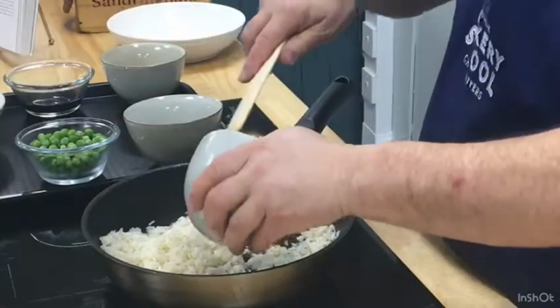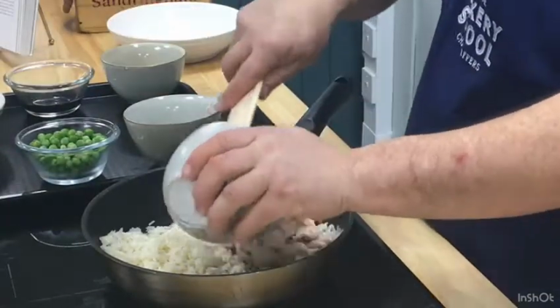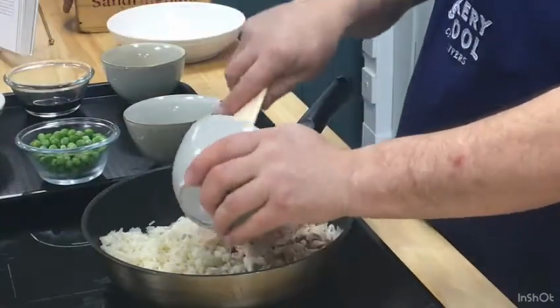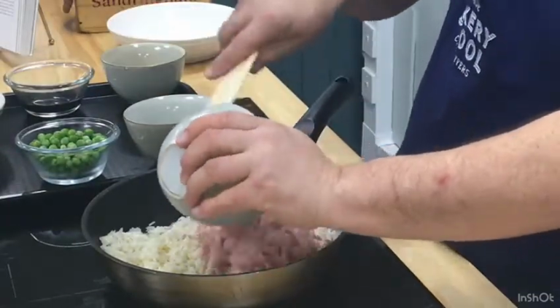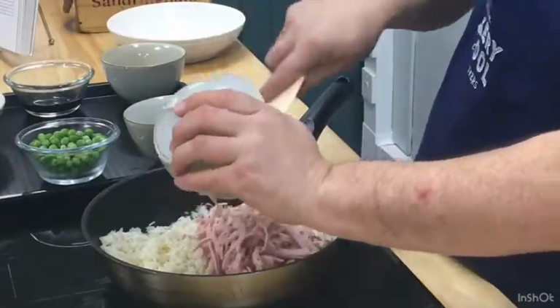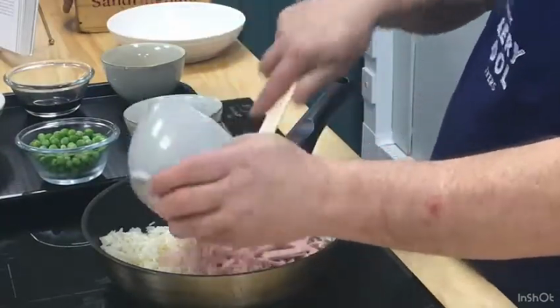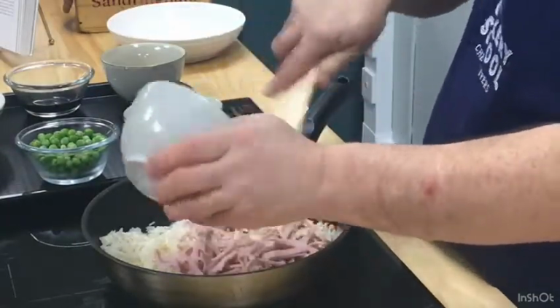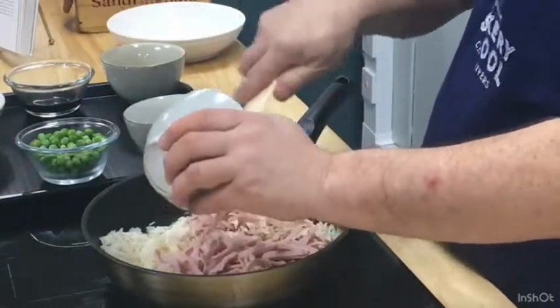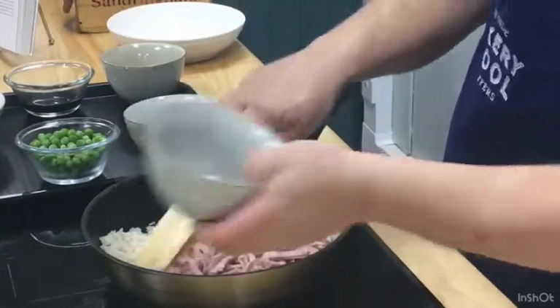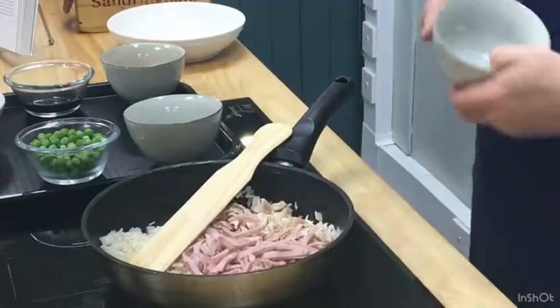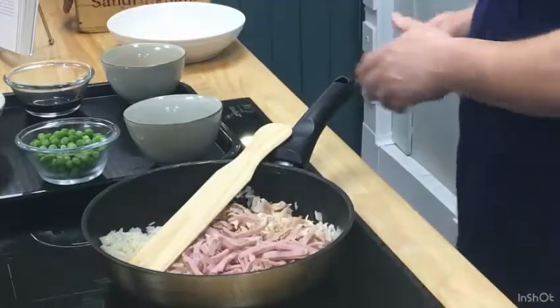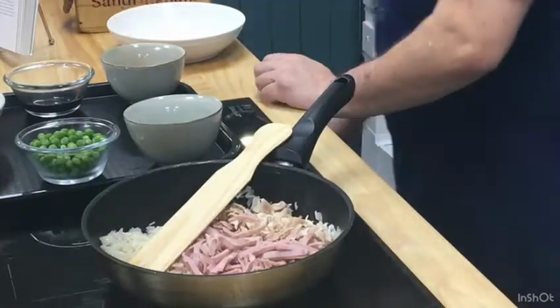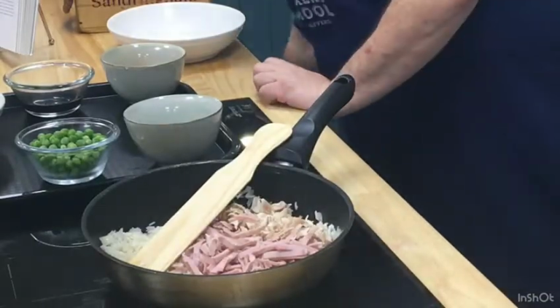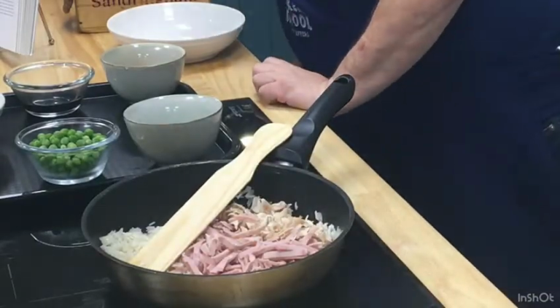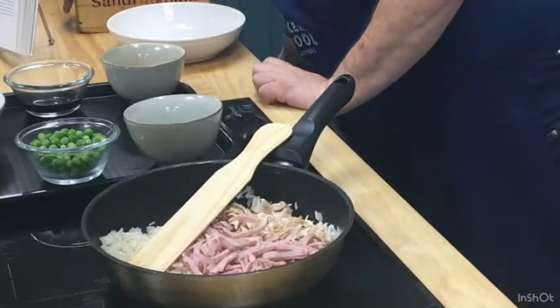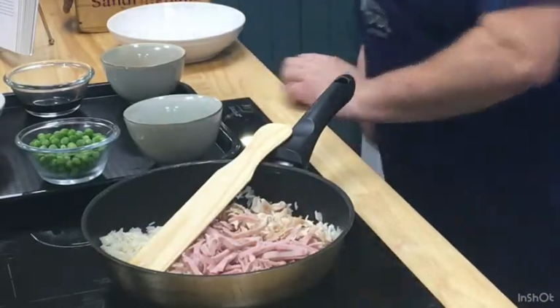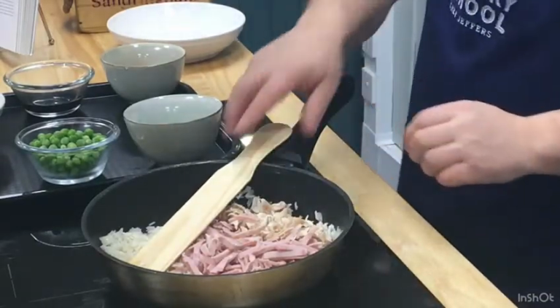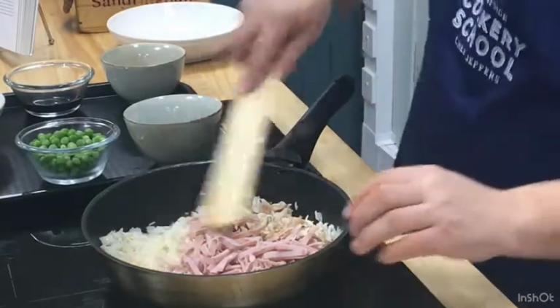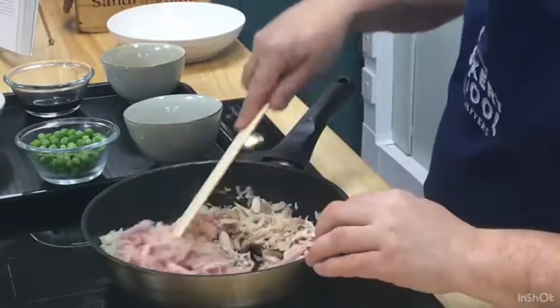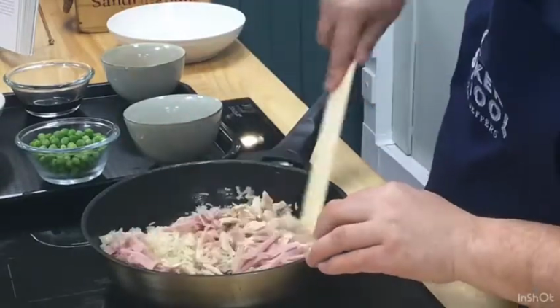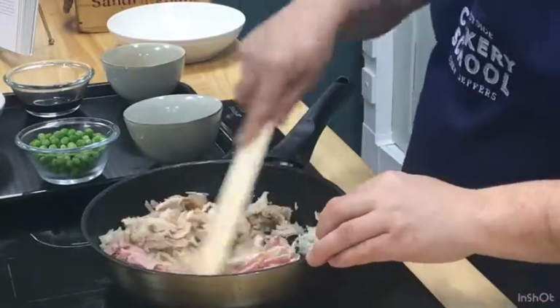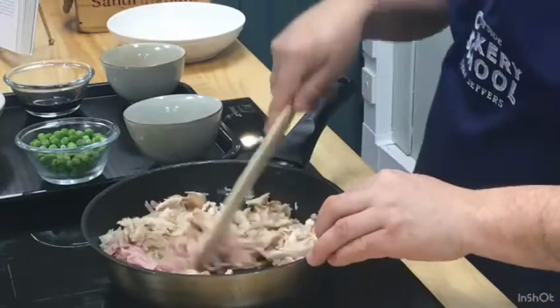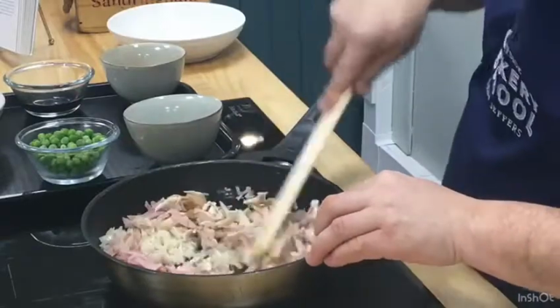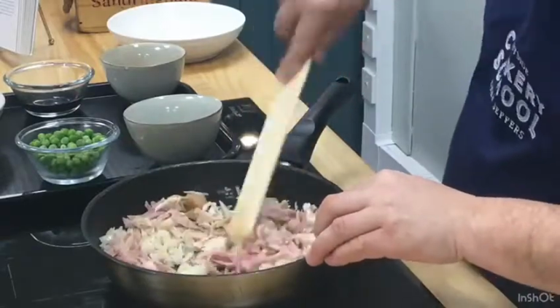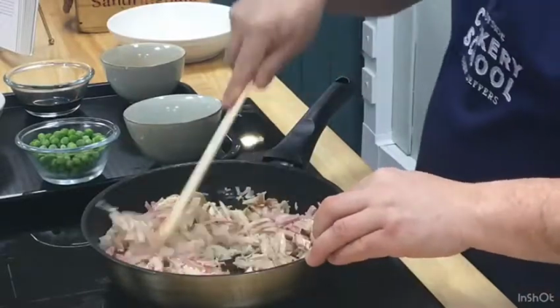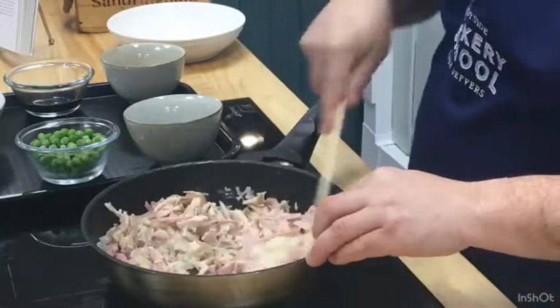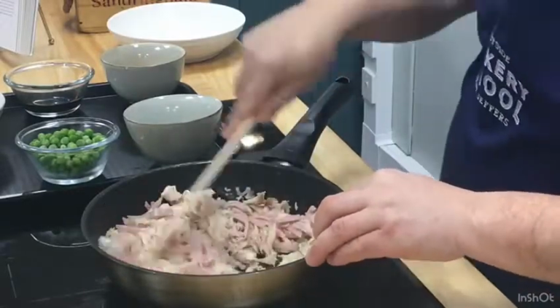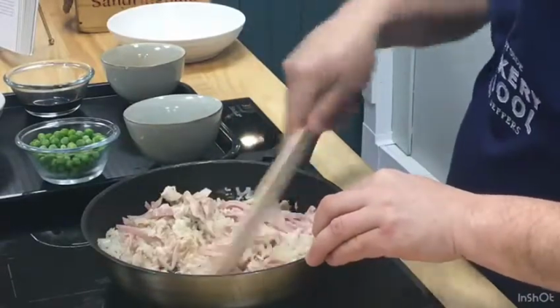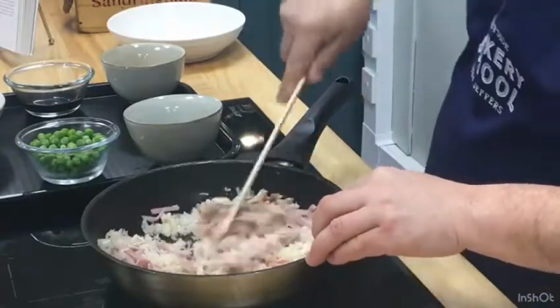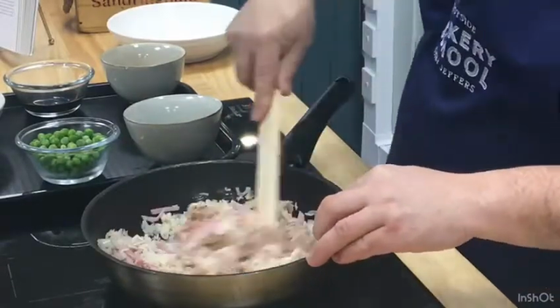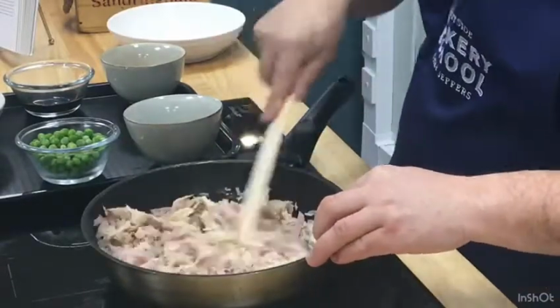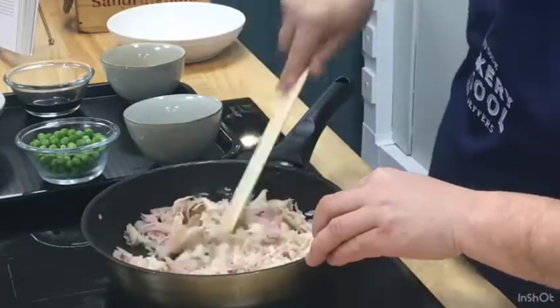Next thing I'm going to do is put in my turkey and my ham — straight in. I'm just using some sandwich ham there, the kind you'd use for making sandwiches for your lunch or whatever. So that goes in there and we work it around. Get that fried together.